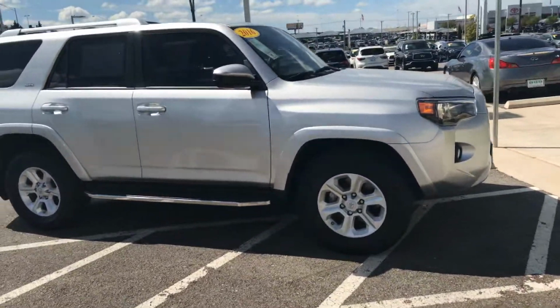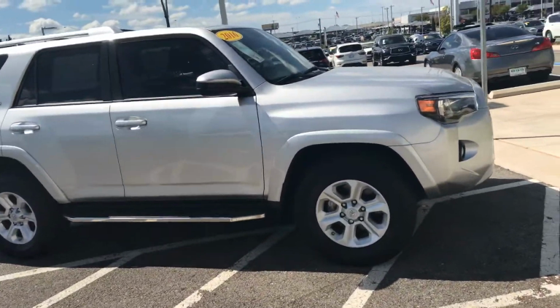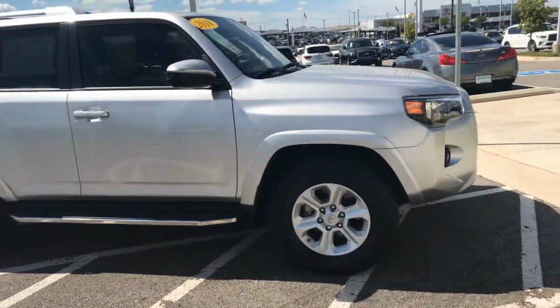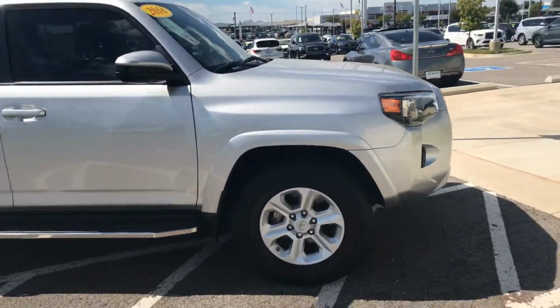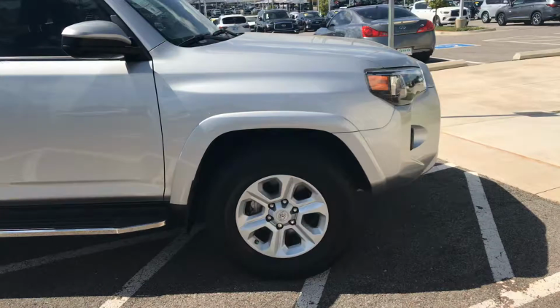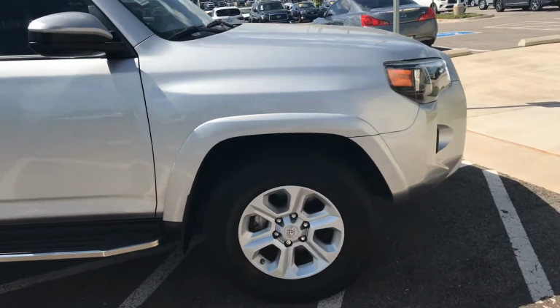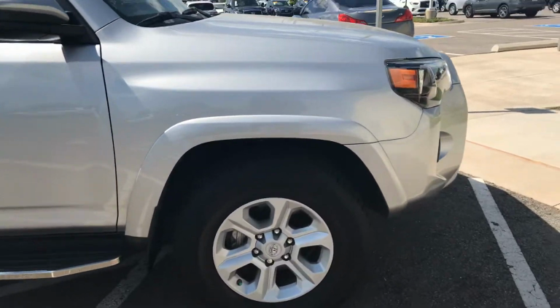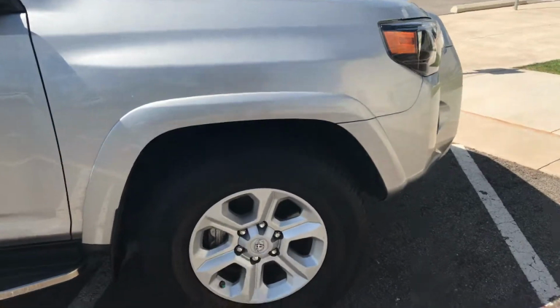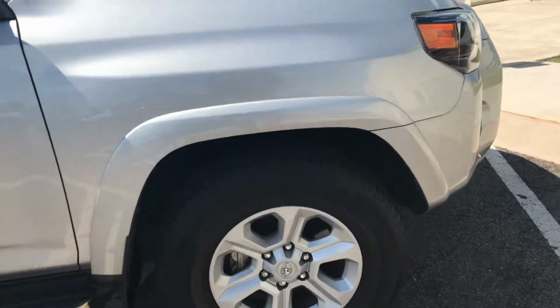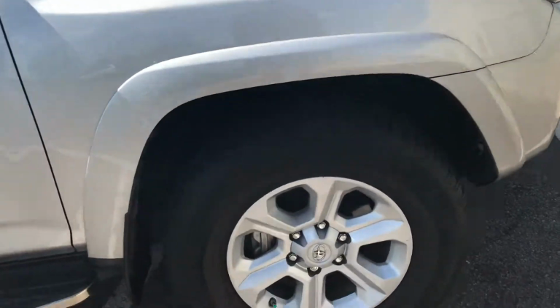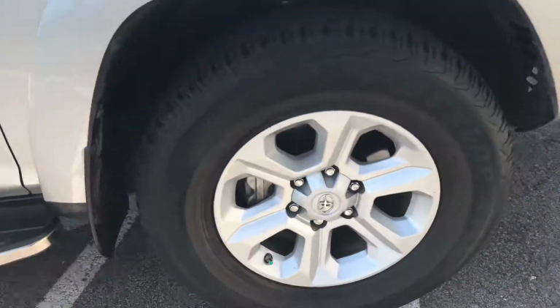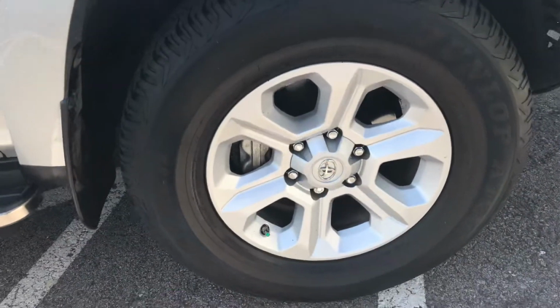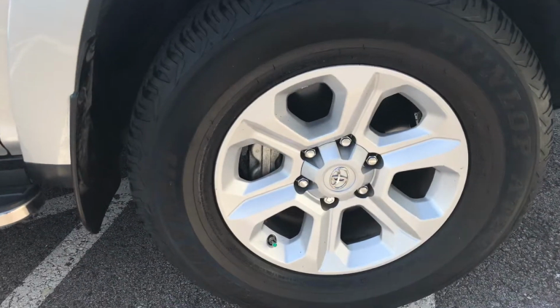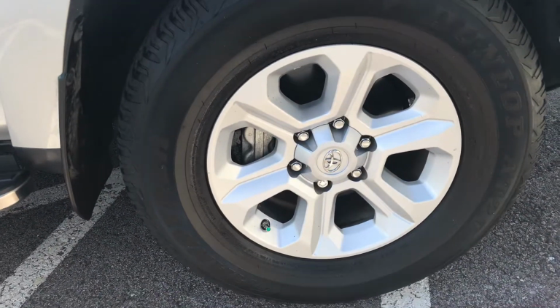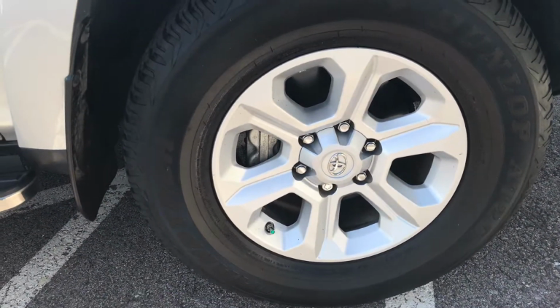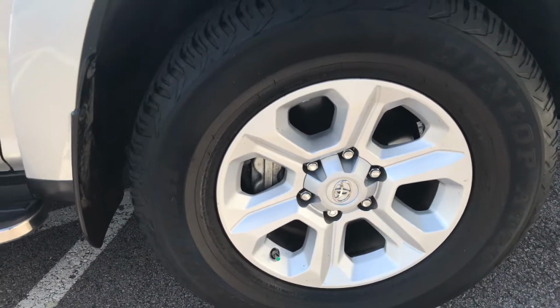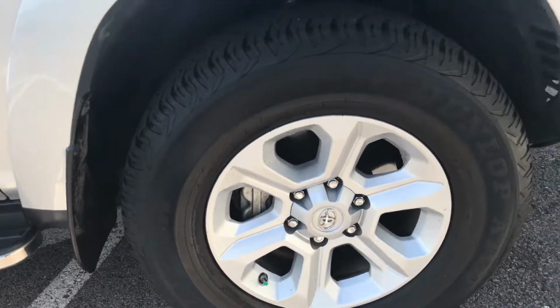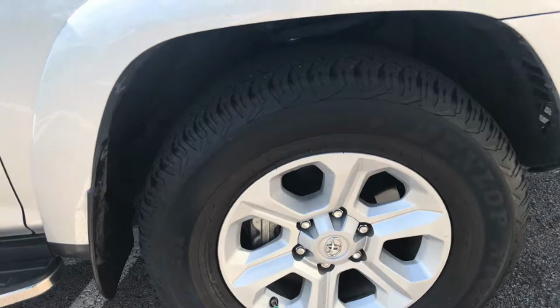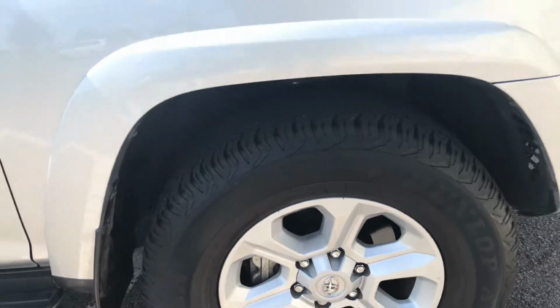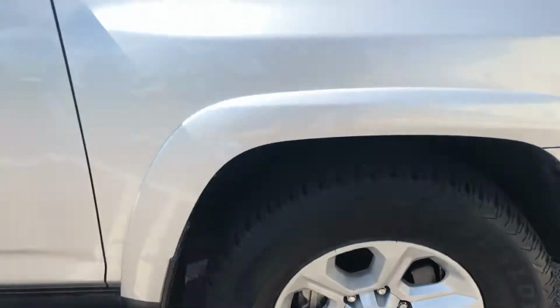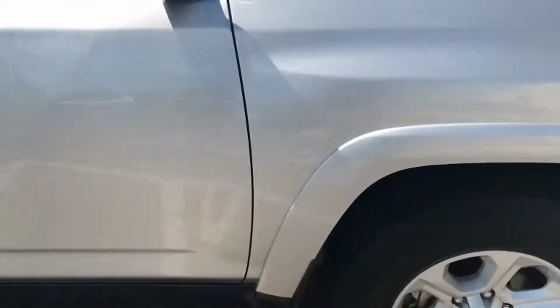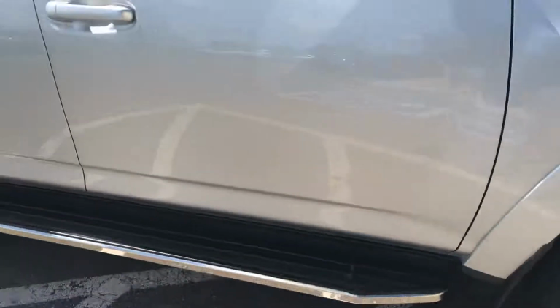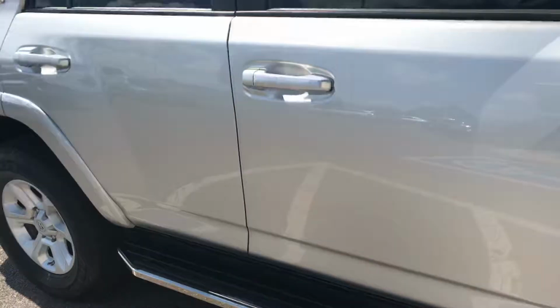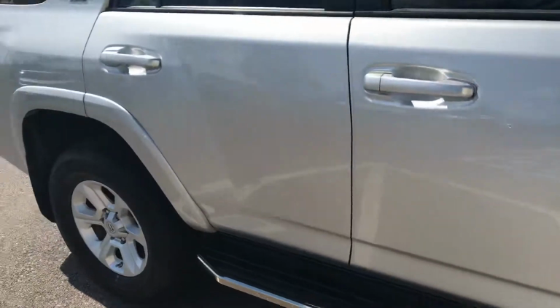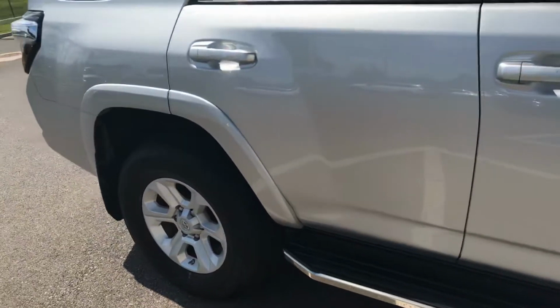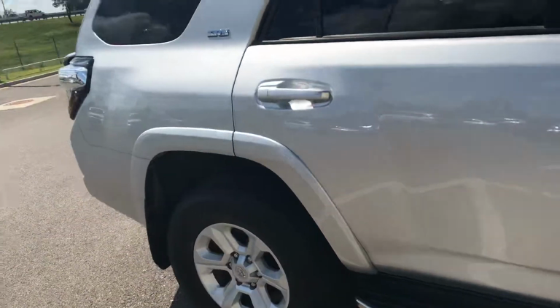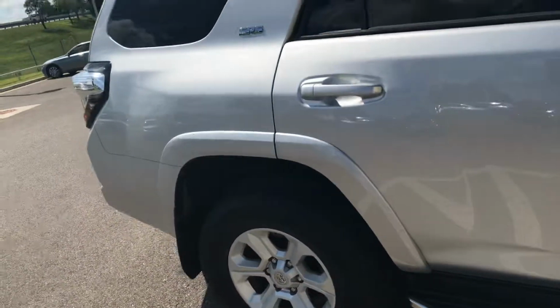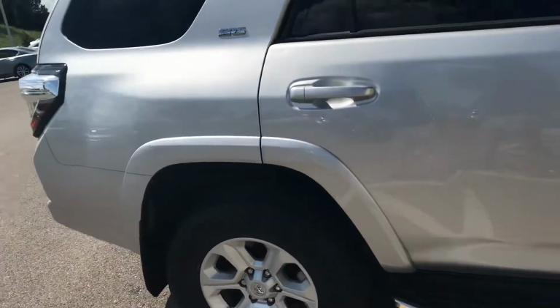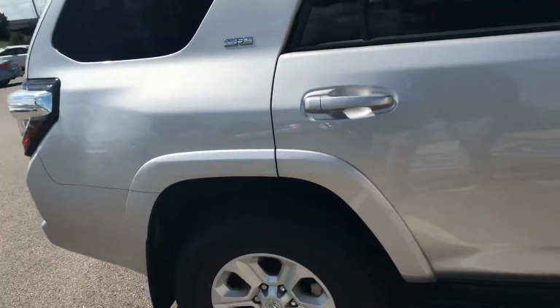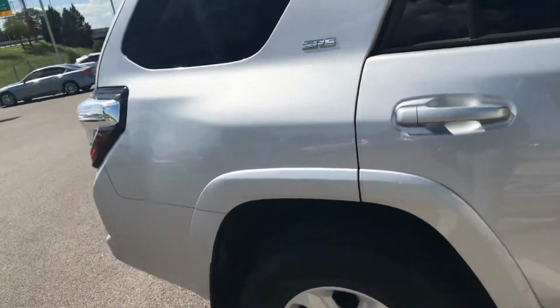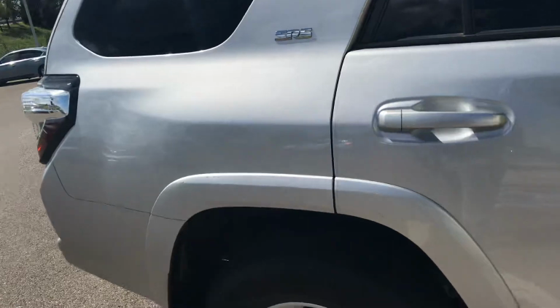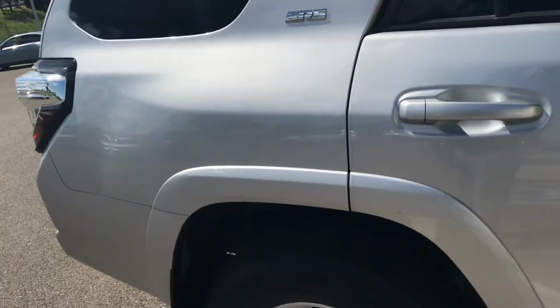It's been through the service department. We did put nitrogen in the tires for you with the wheel locks so nobody can steal the tires. This is silver and it's got low miles on it.